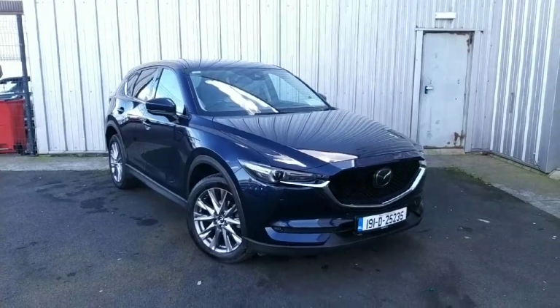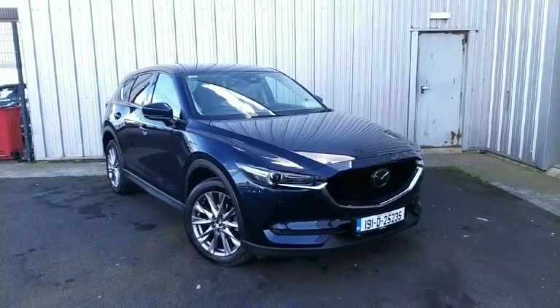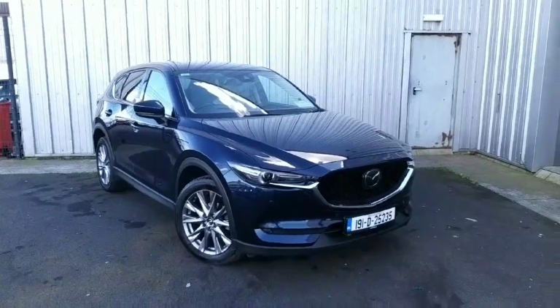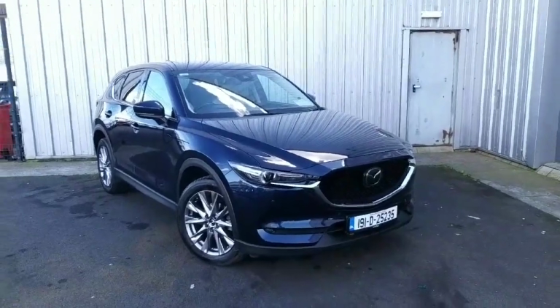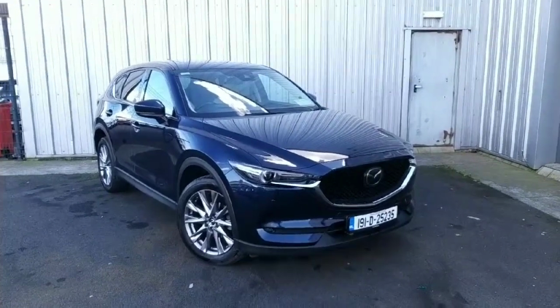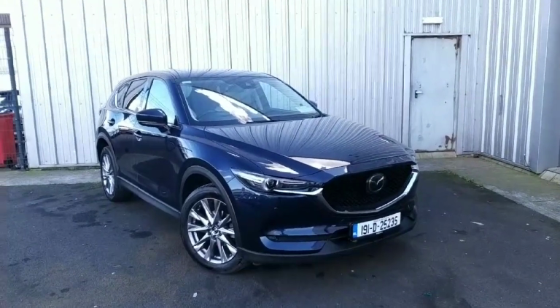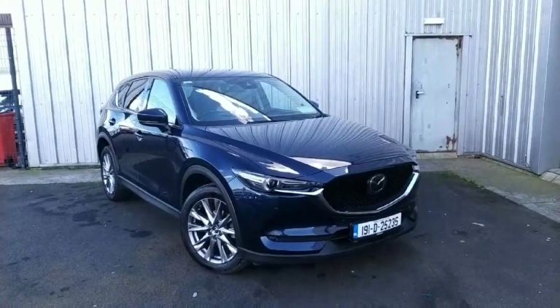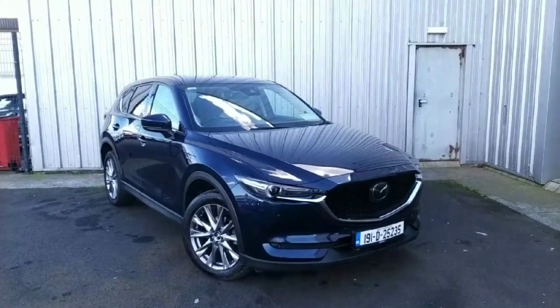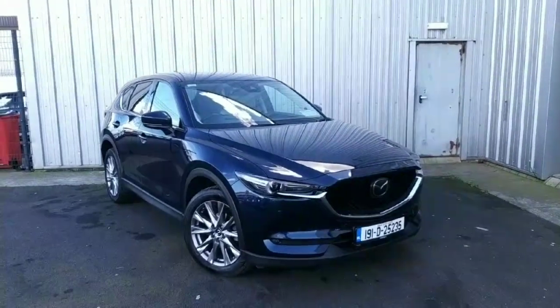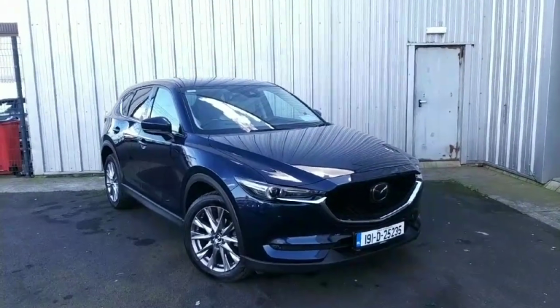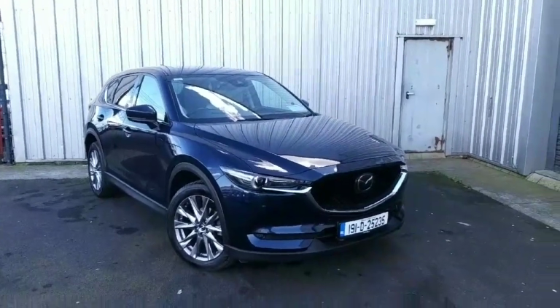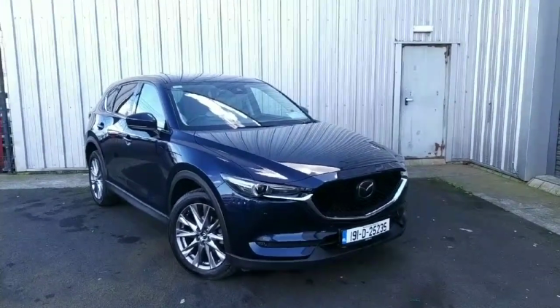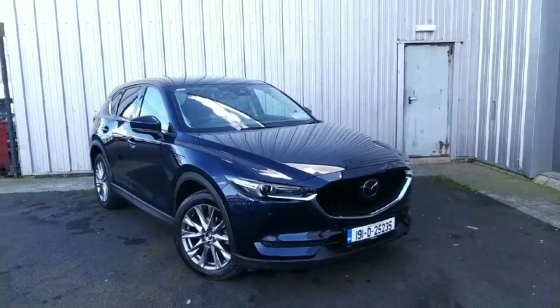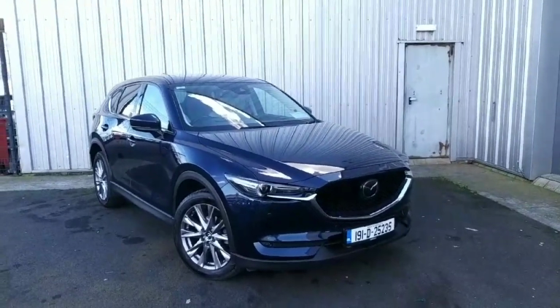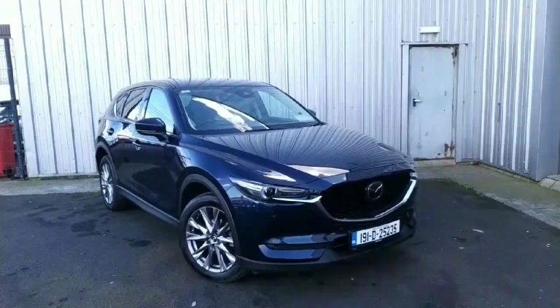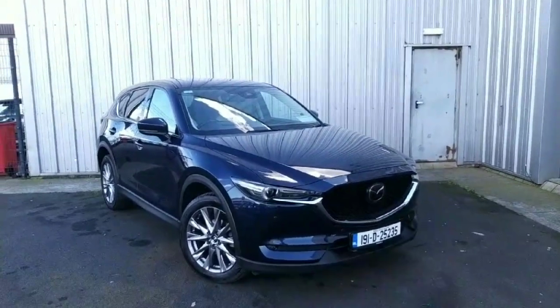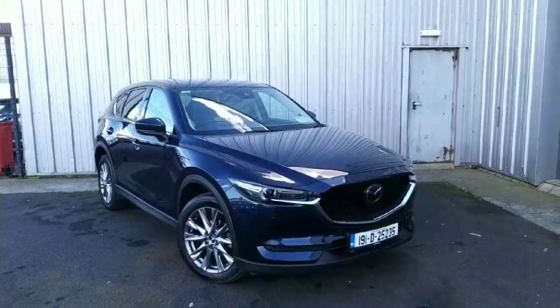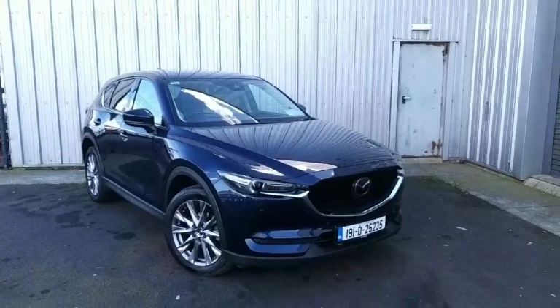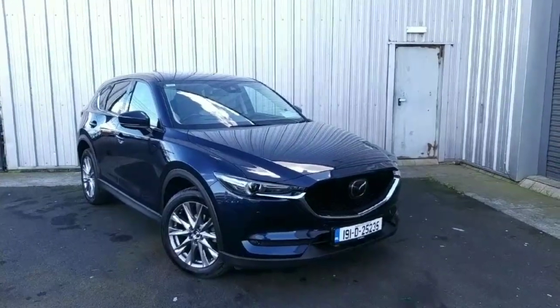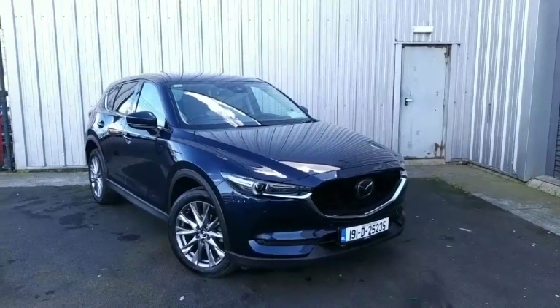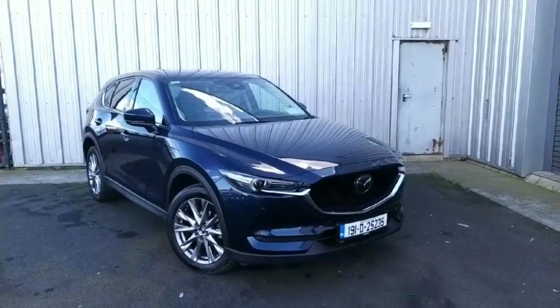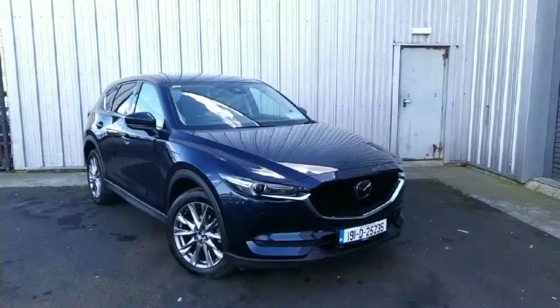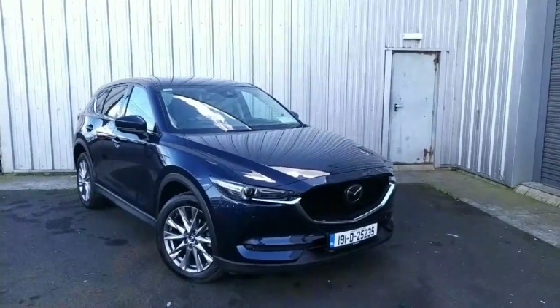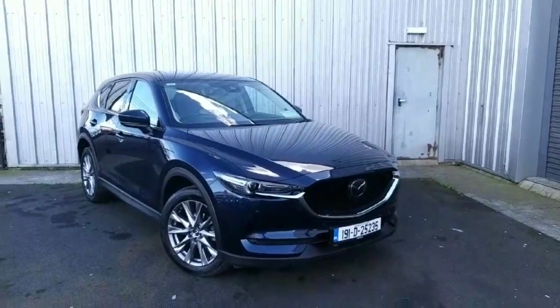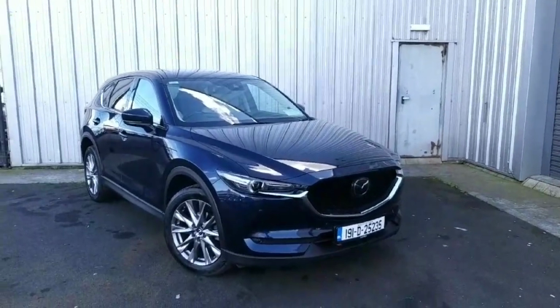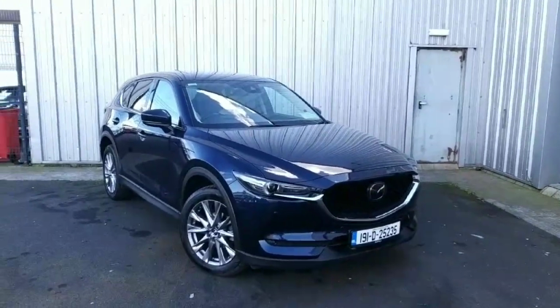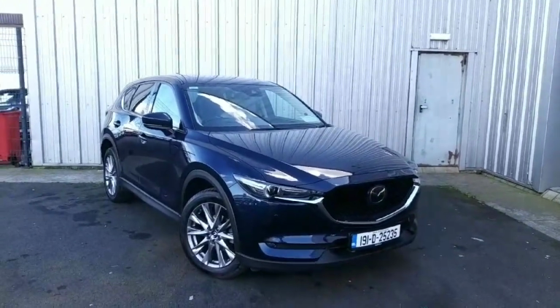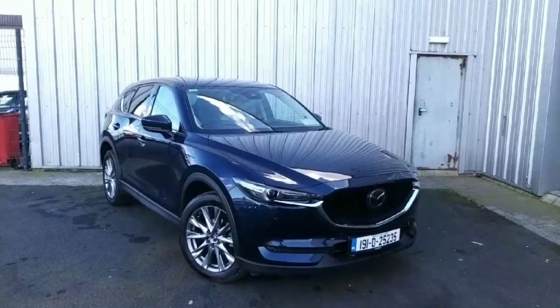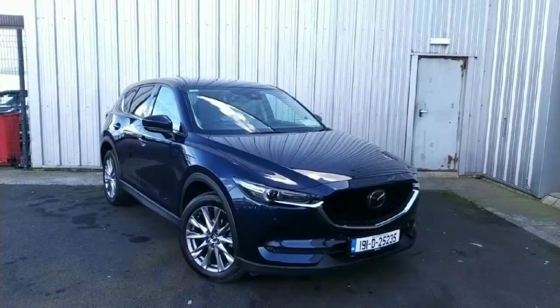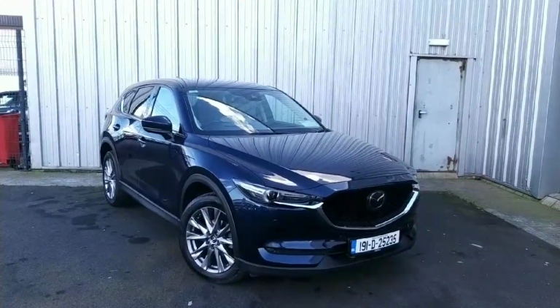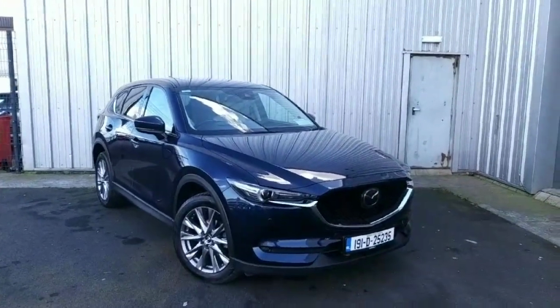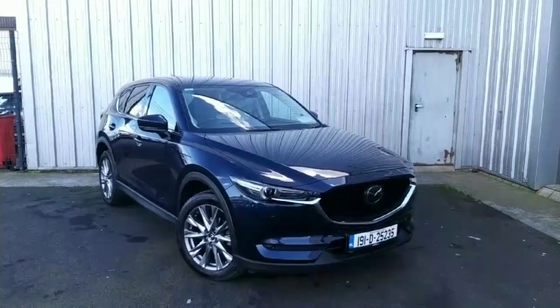Welcome to Jonathan Mazda. Today we're looking at a Mazda CX-5. This is a 2 litre petrol GT Sport with stone leather and a six-speed manual gearbox.